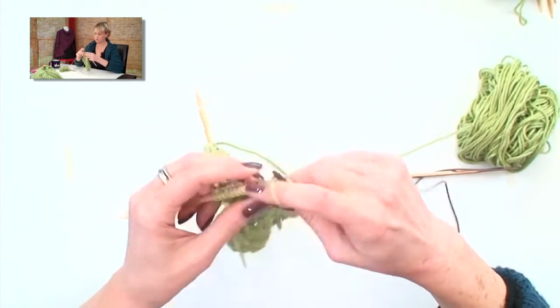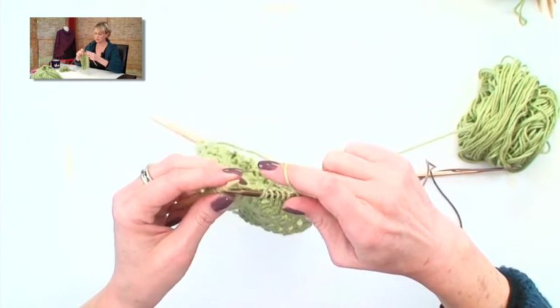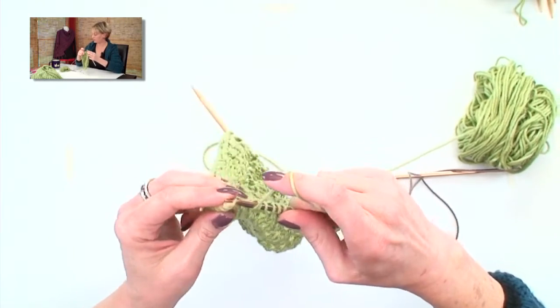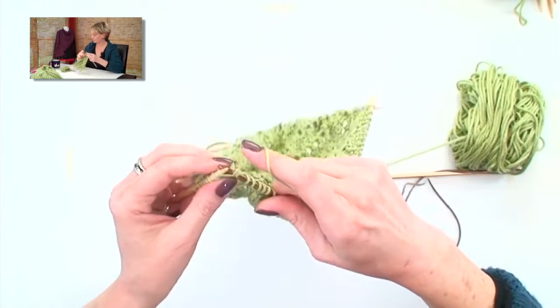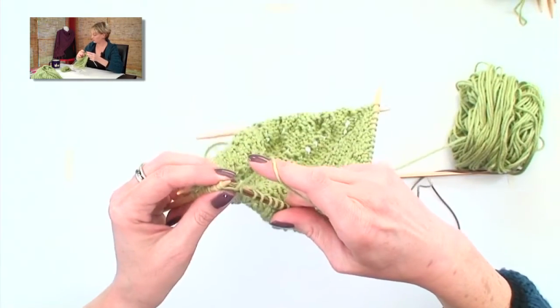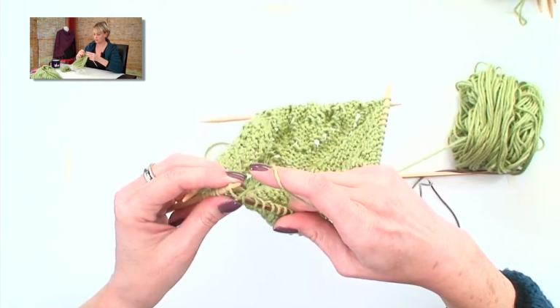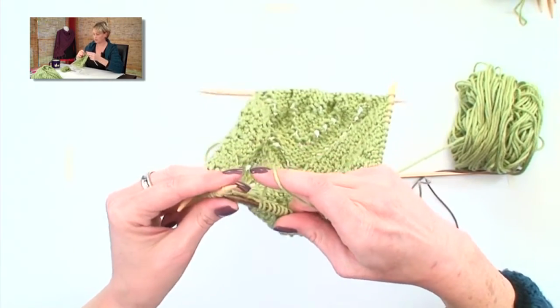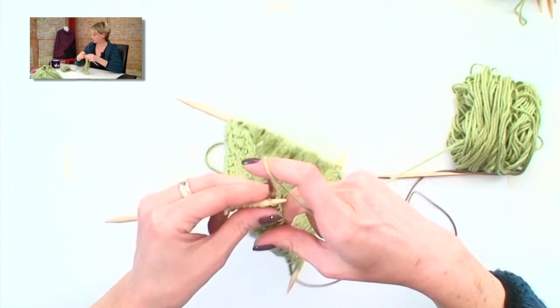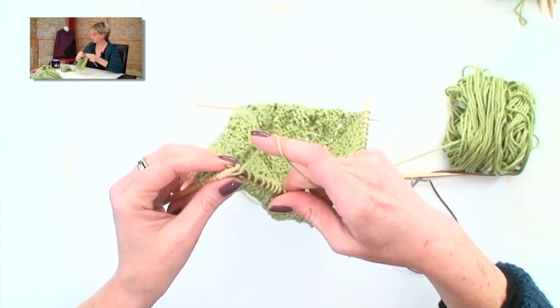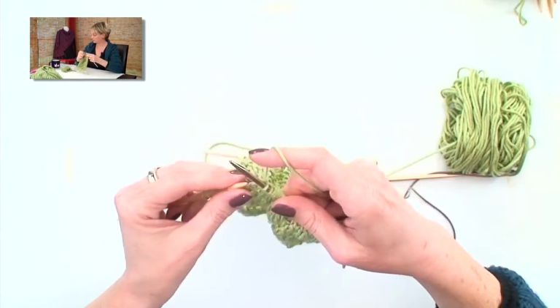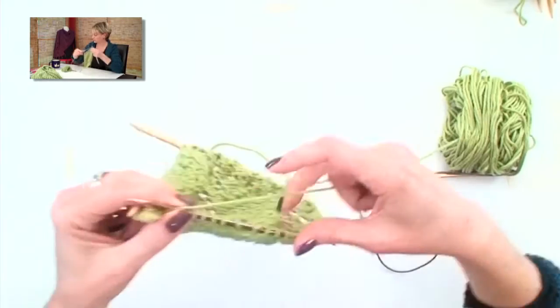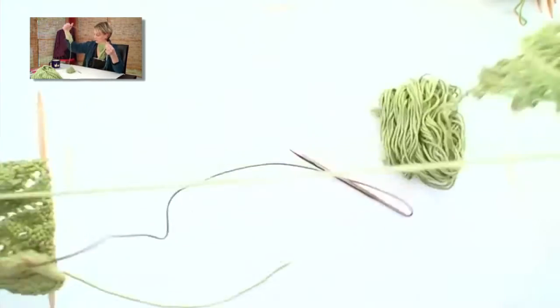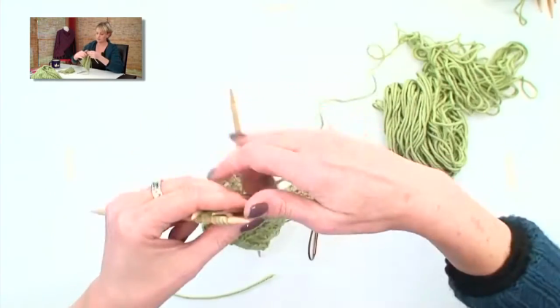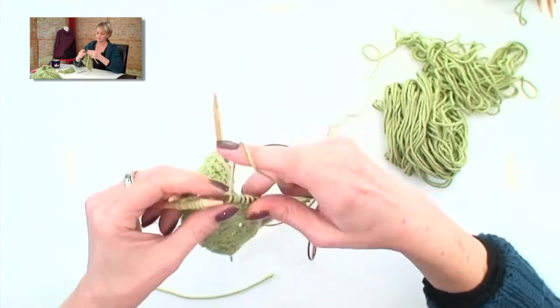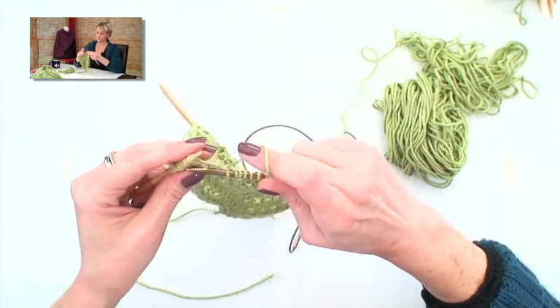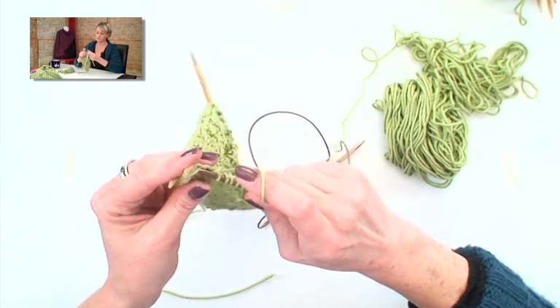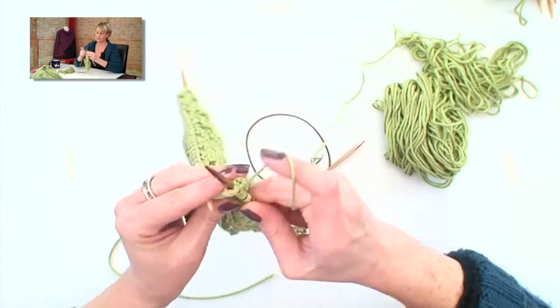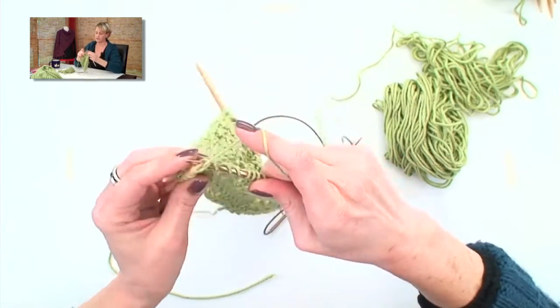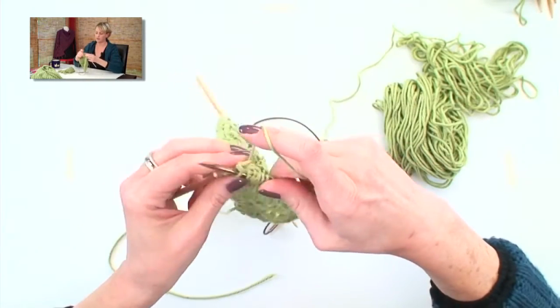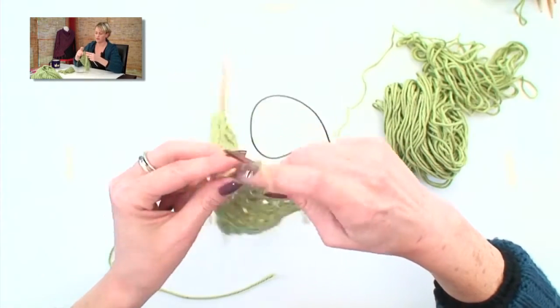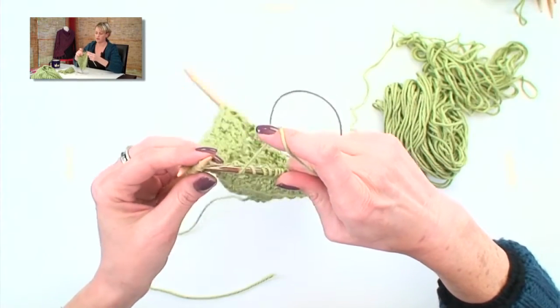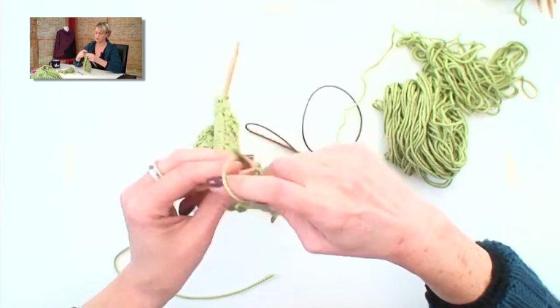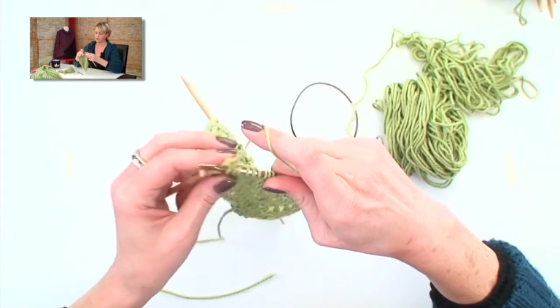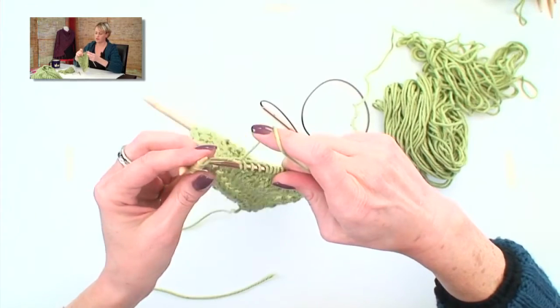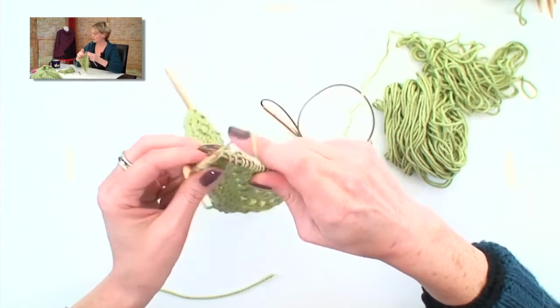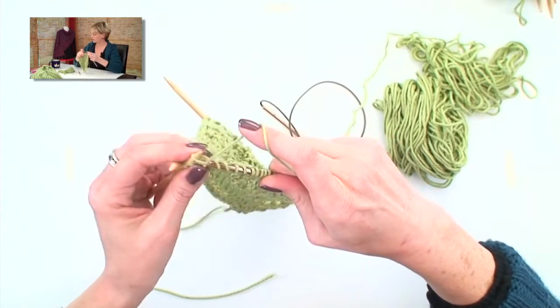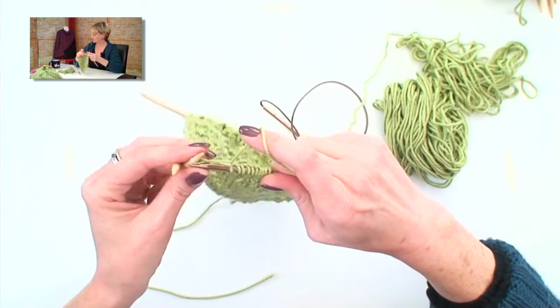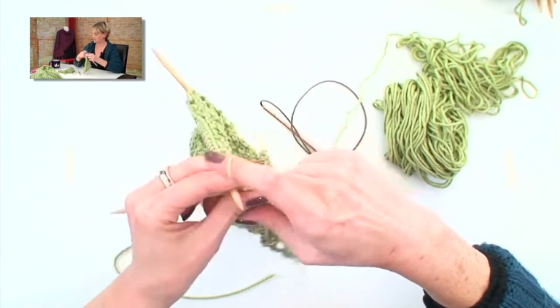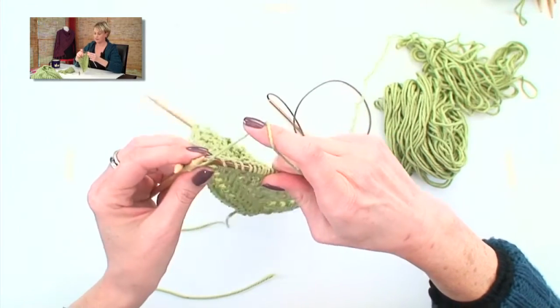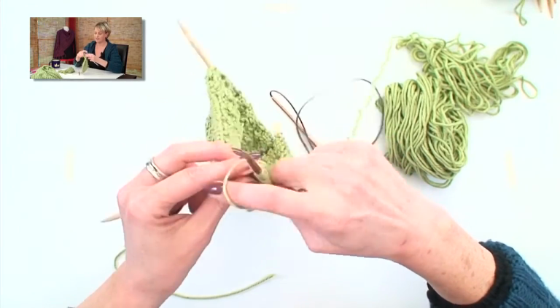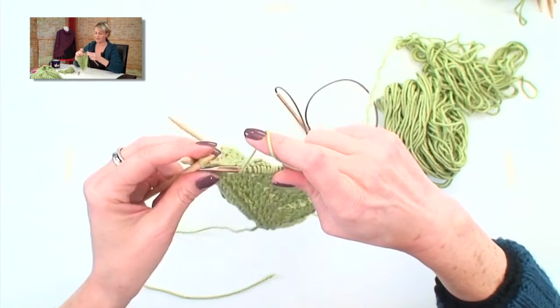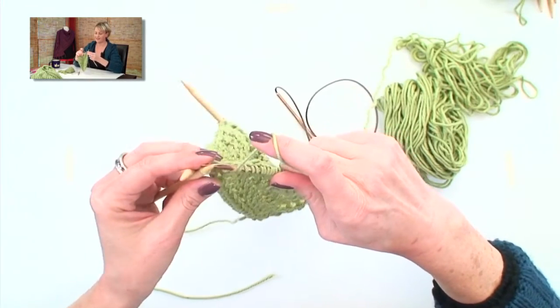Yarn over, knit two, knit two together, yarn over, knit three, yarn over.